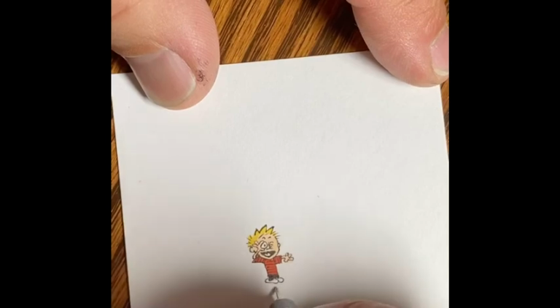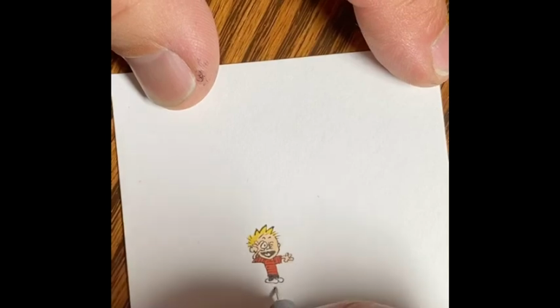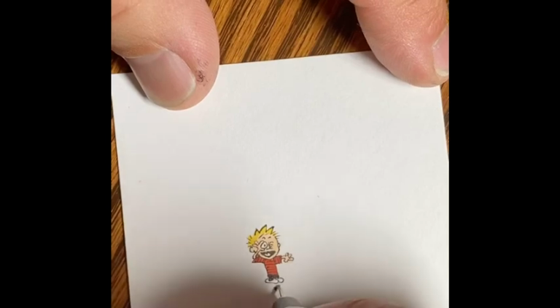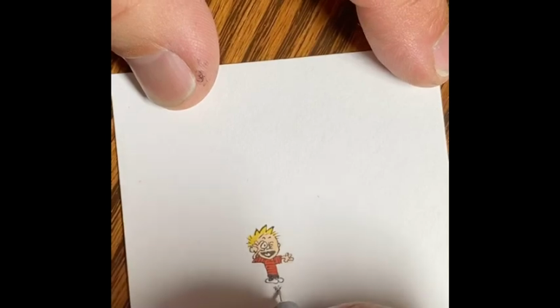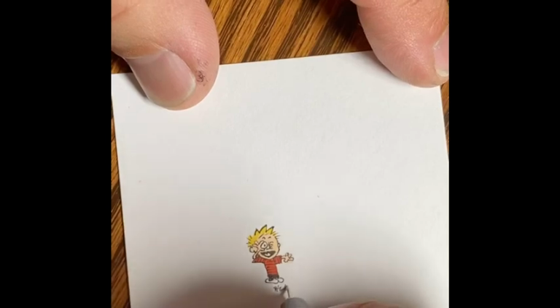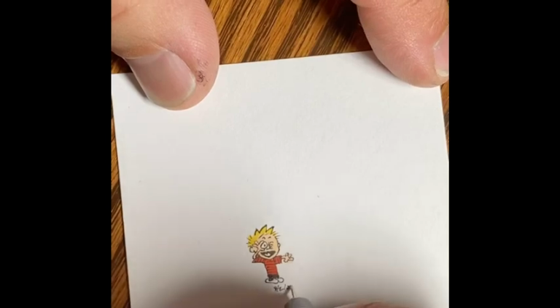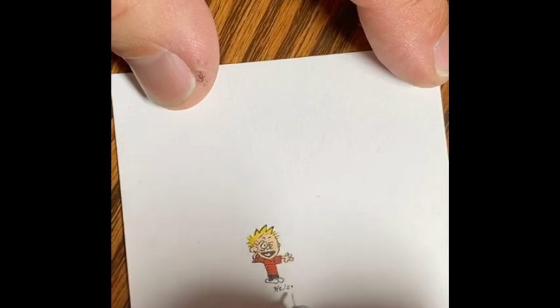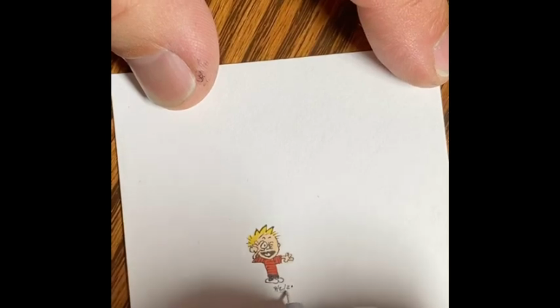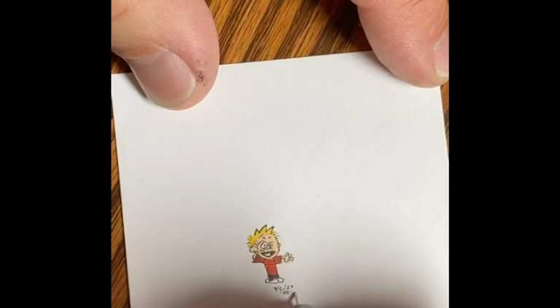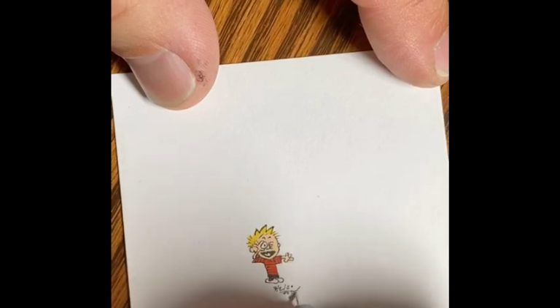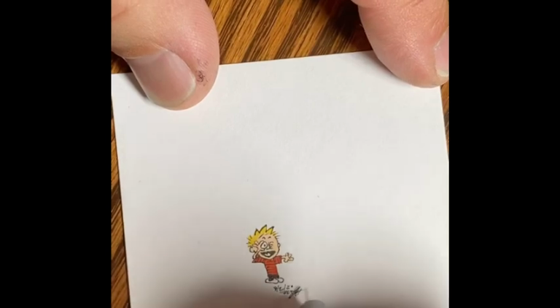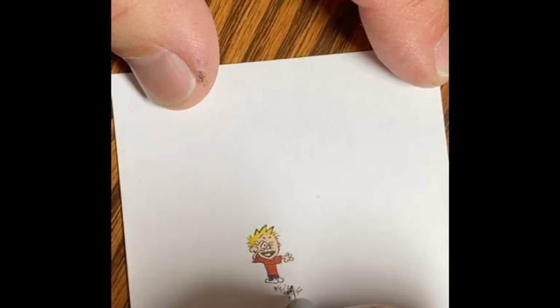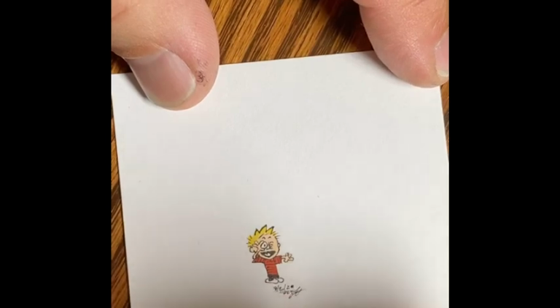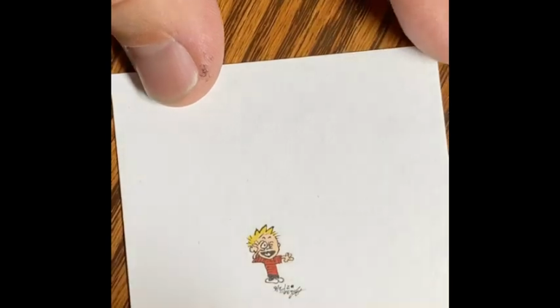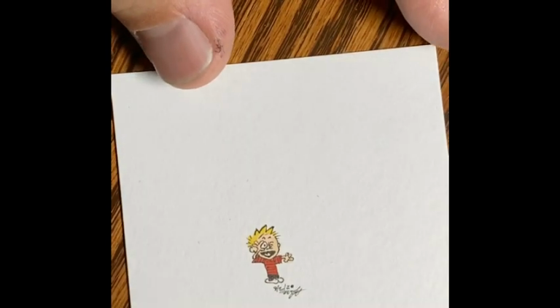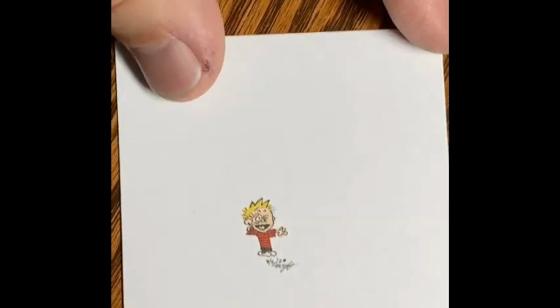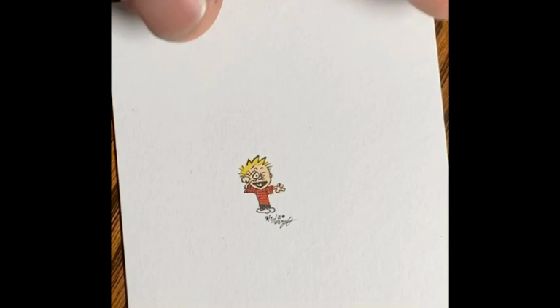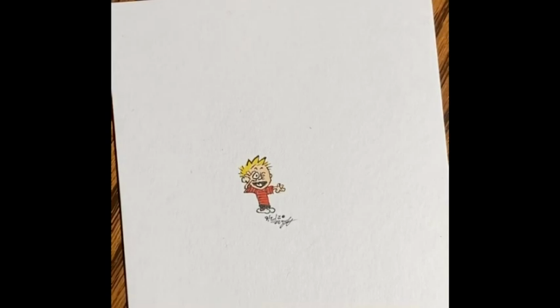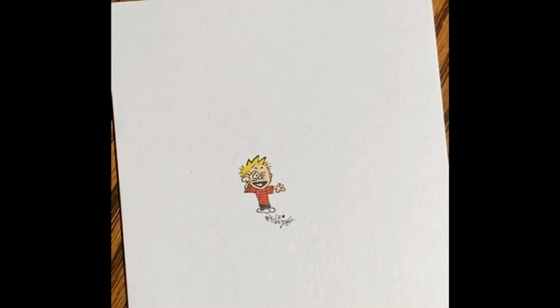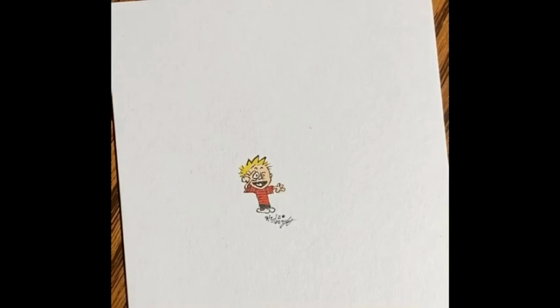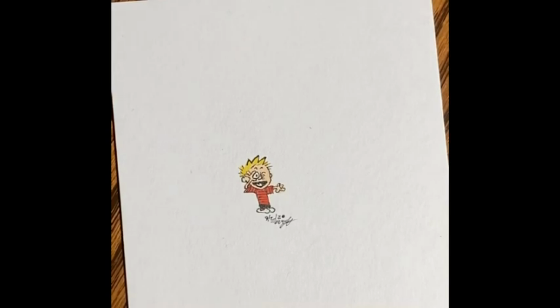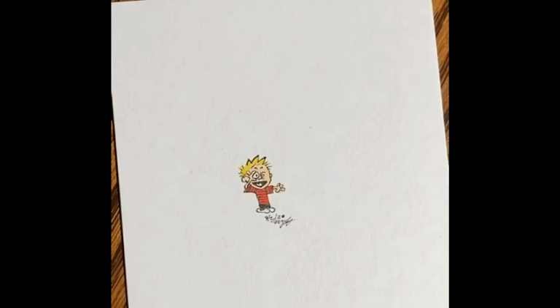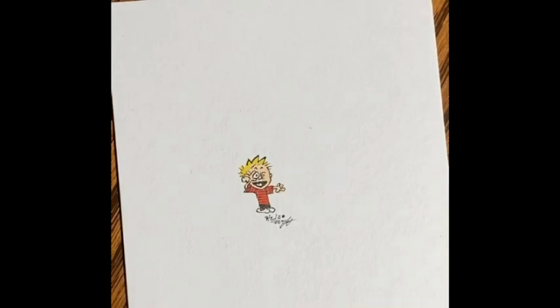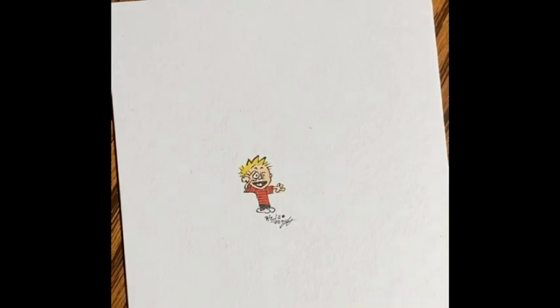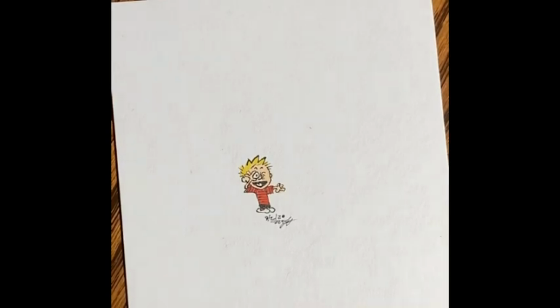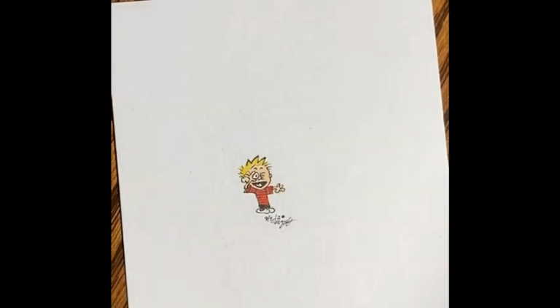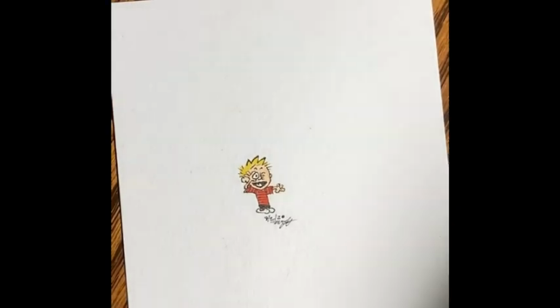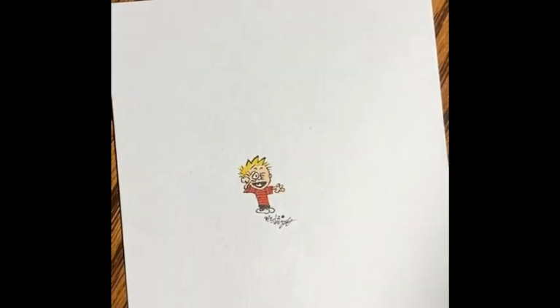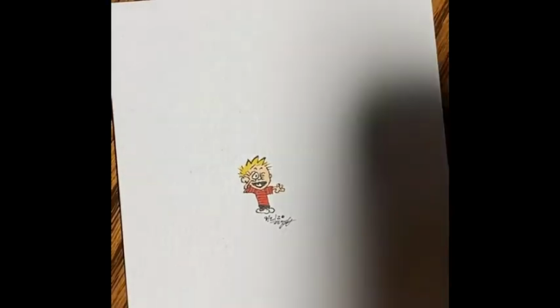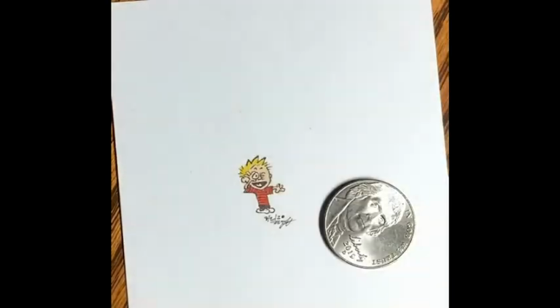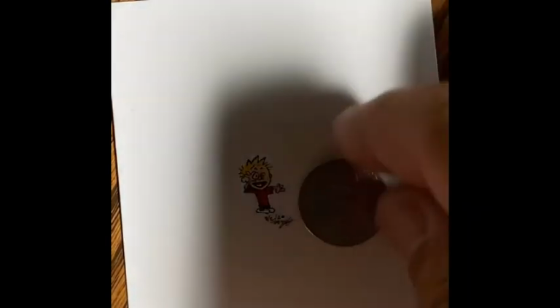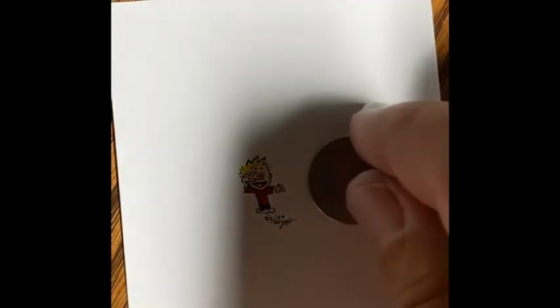To wrap it up here, I'll put on today's date — September 2nd of 2020 — and then show the nickel again for scale. Thanks again for watching.